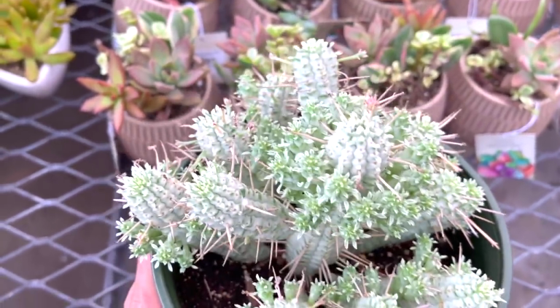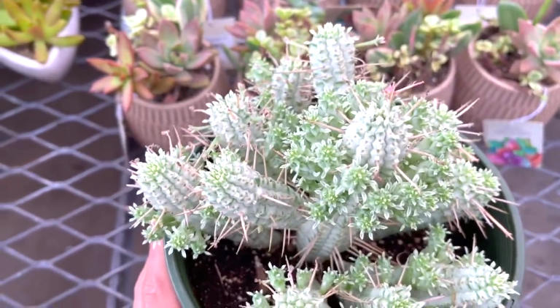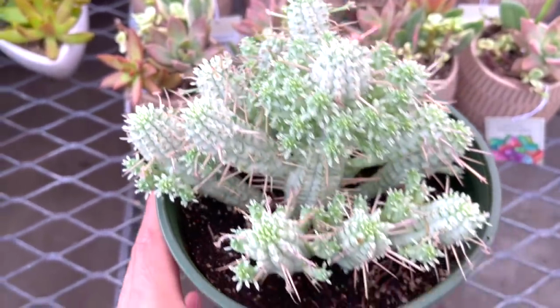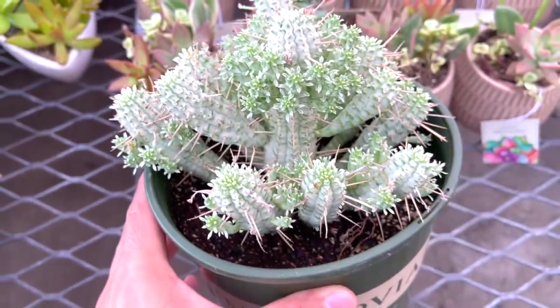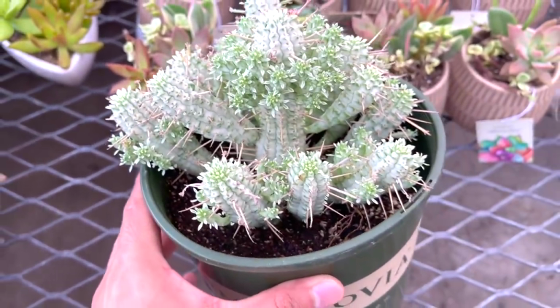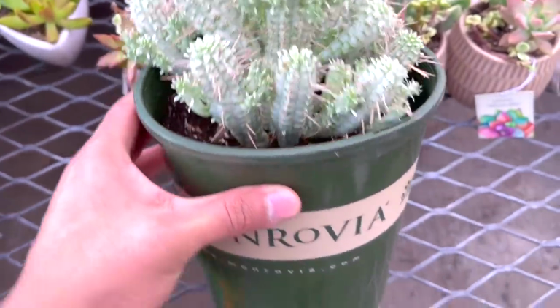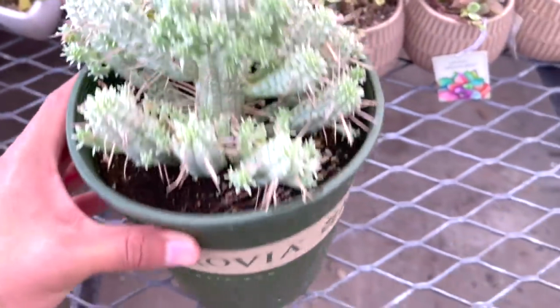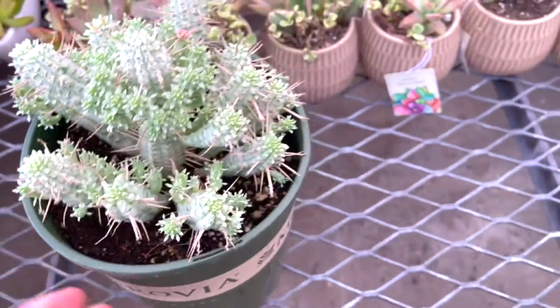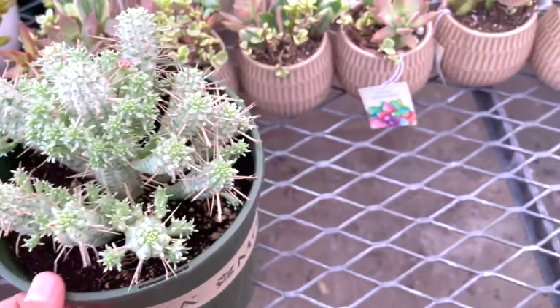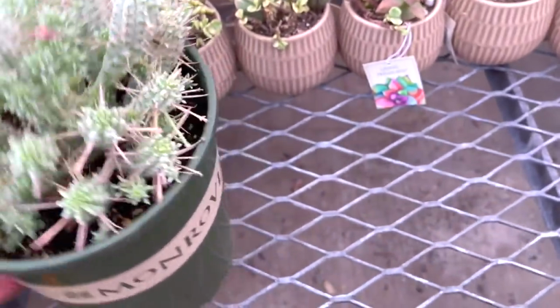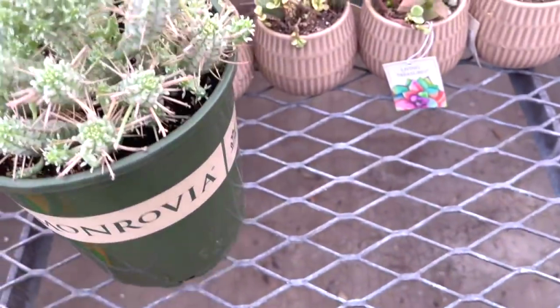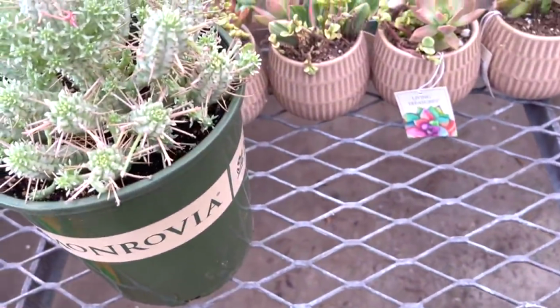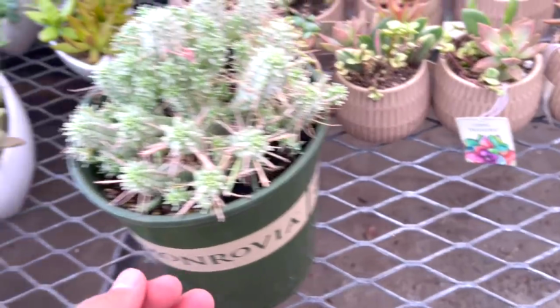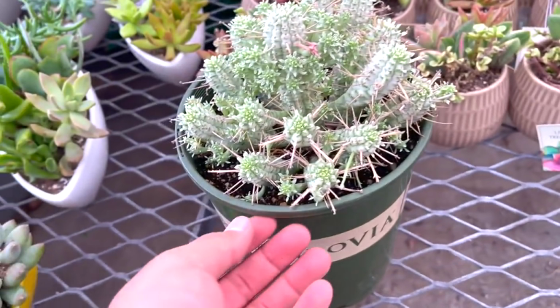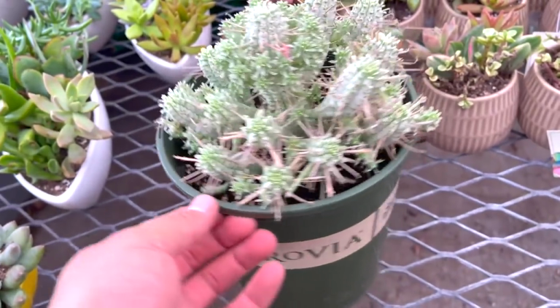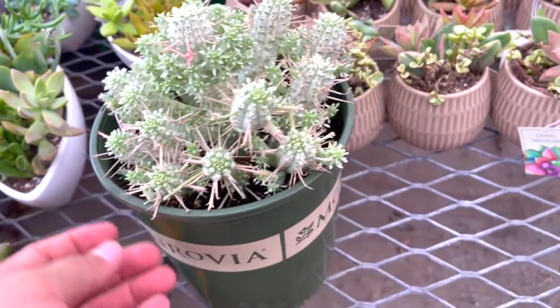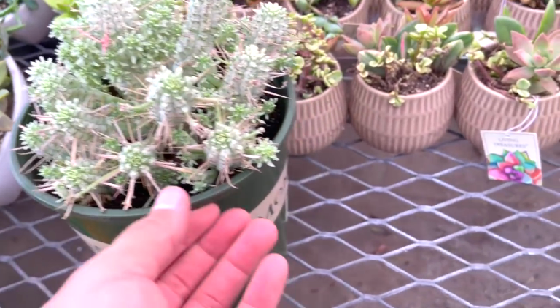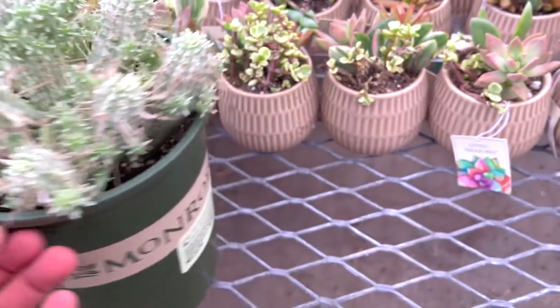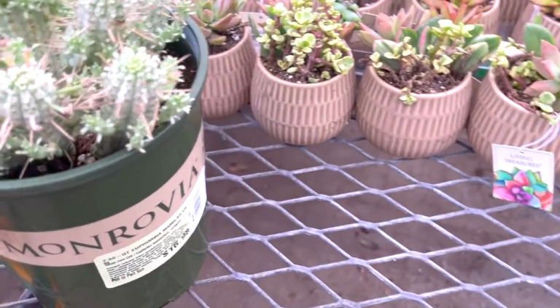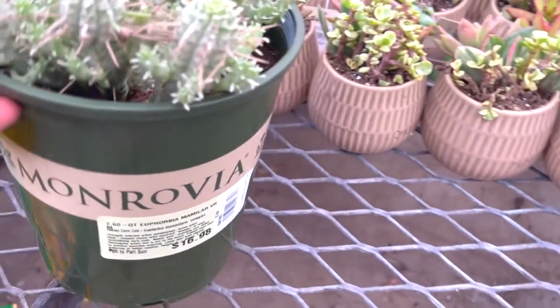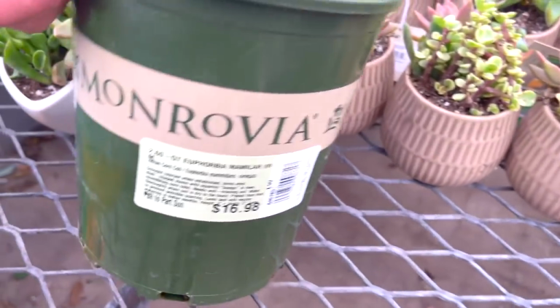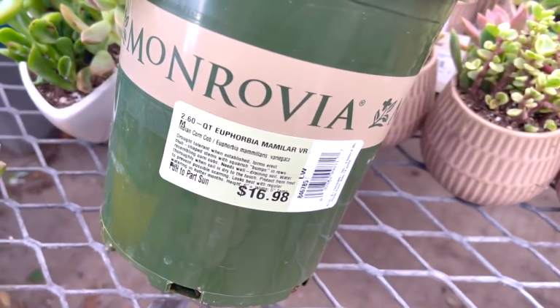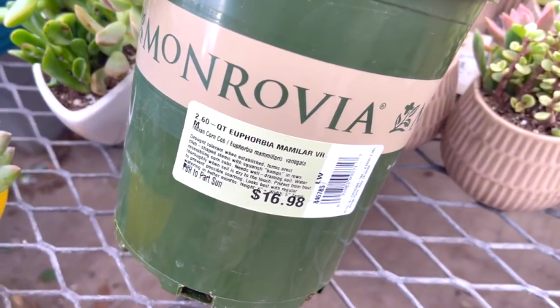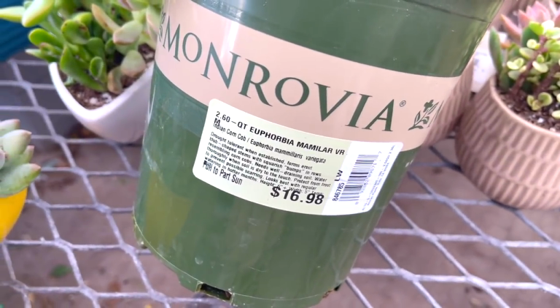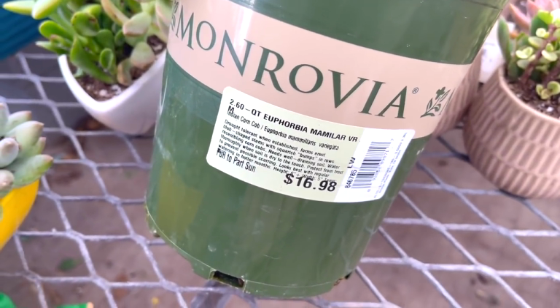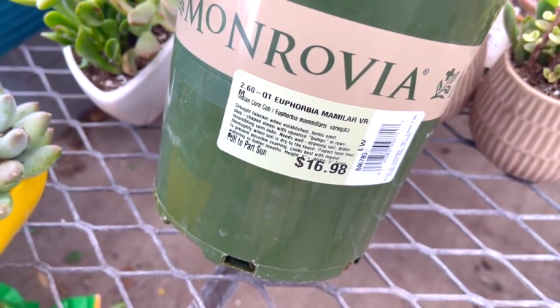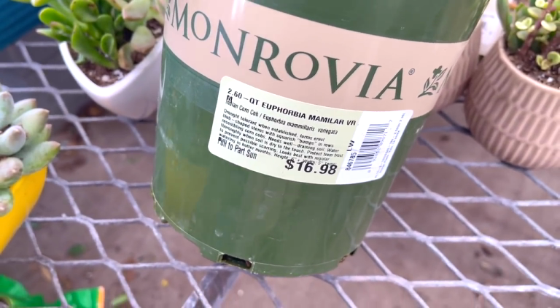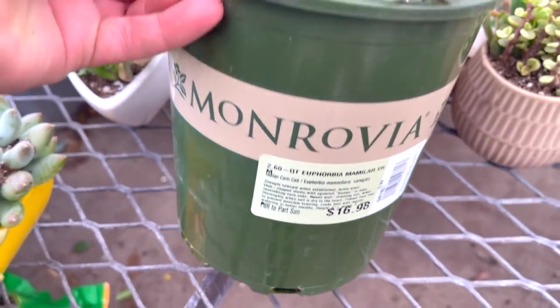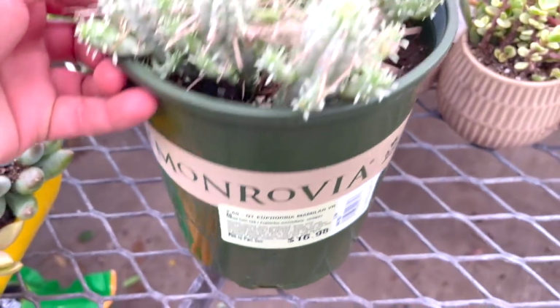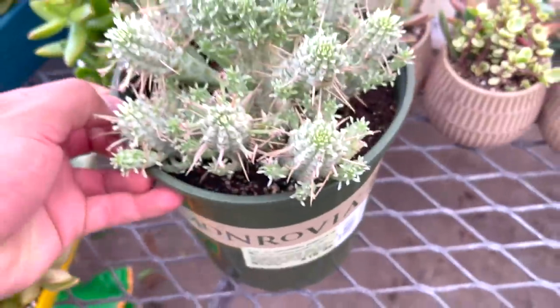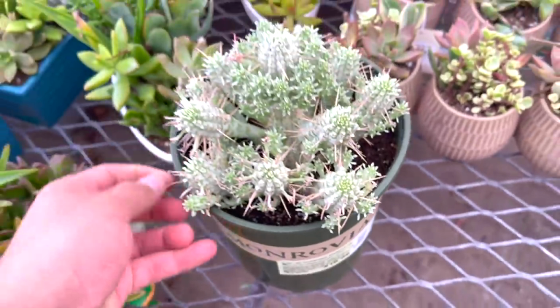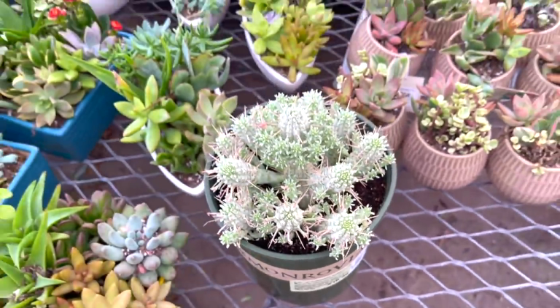It's beautiful! I touched this one and it's not even that pokey. $16.98 — Euphorbia!